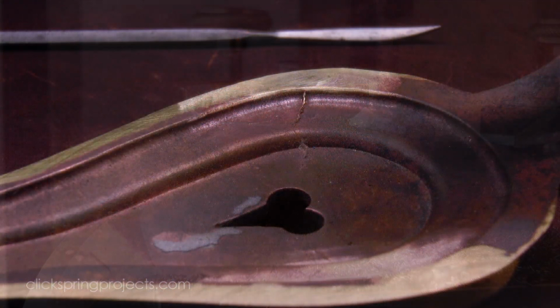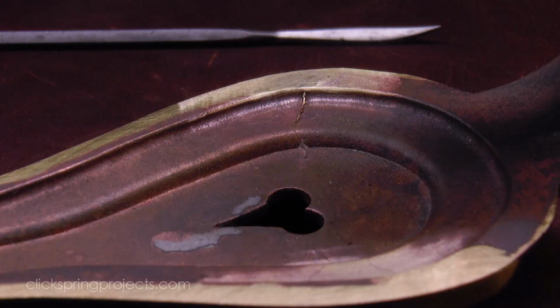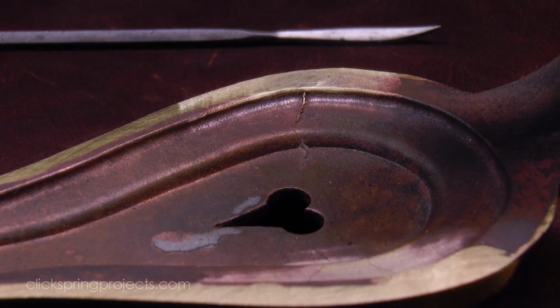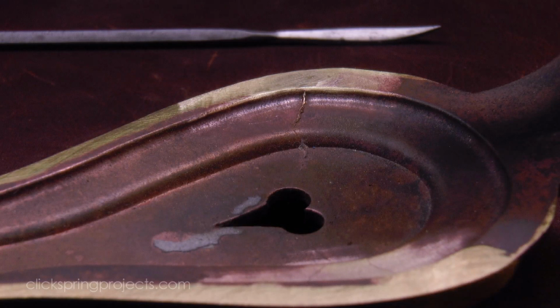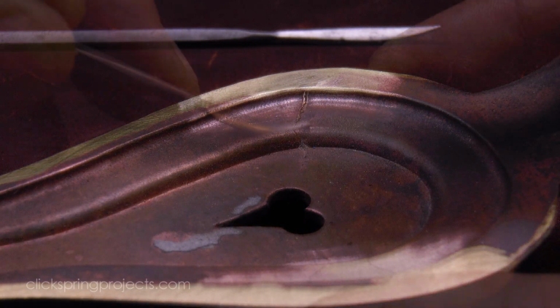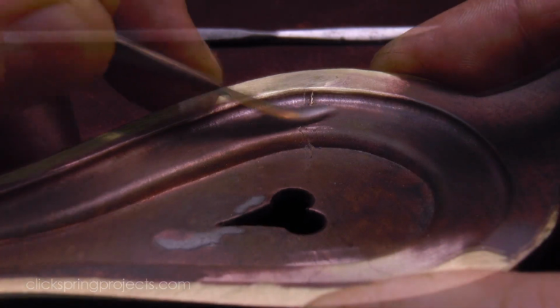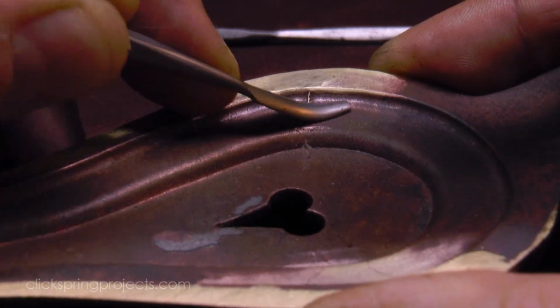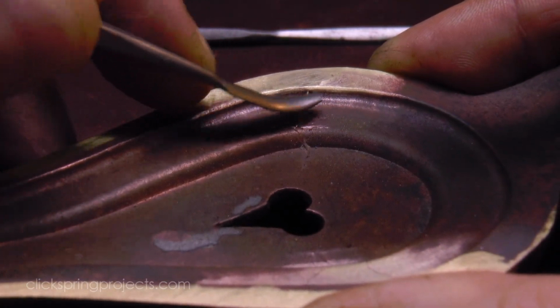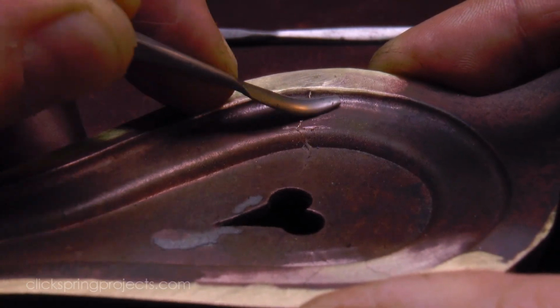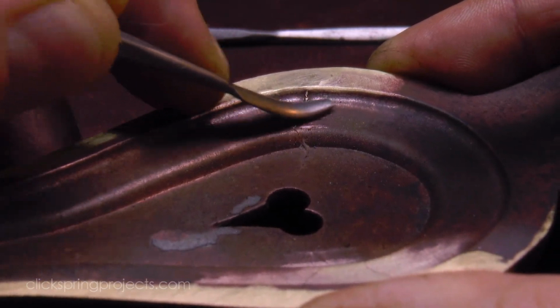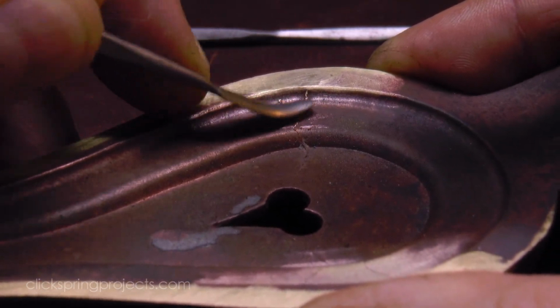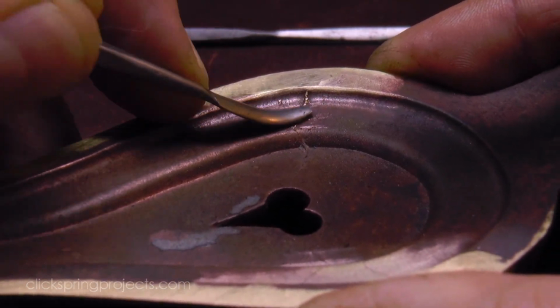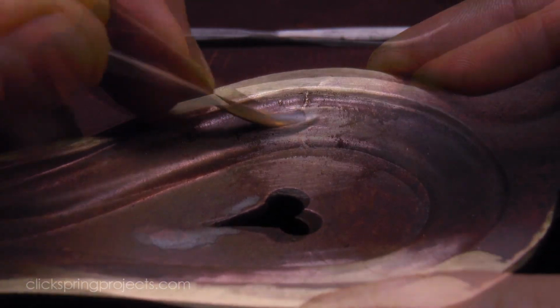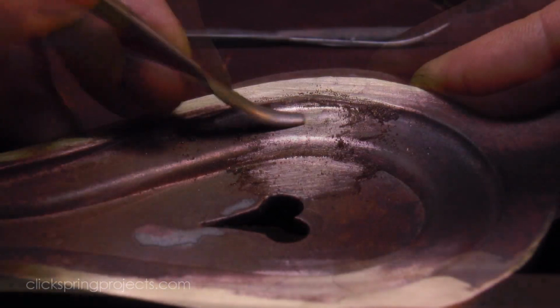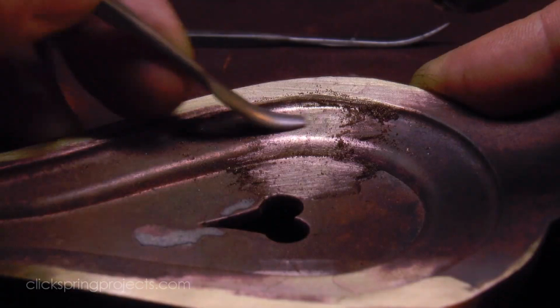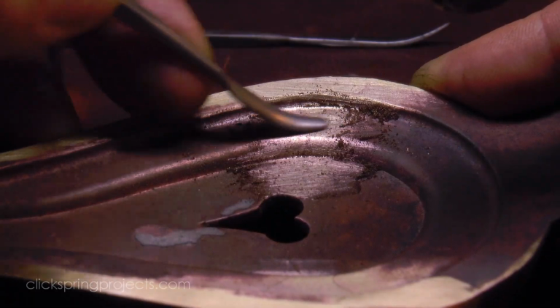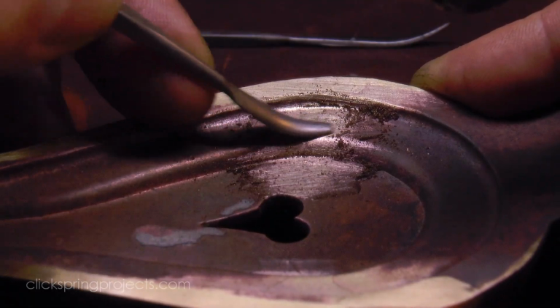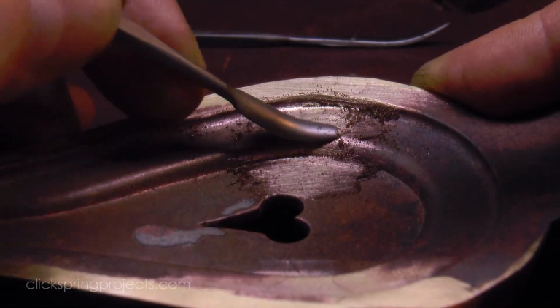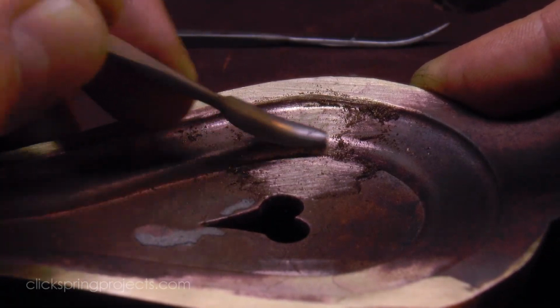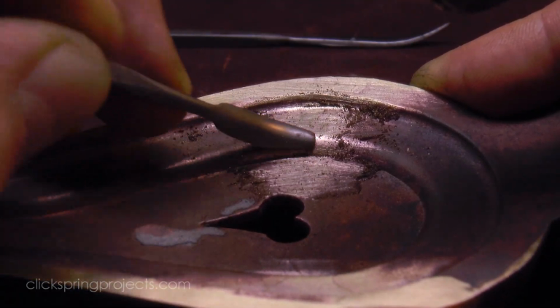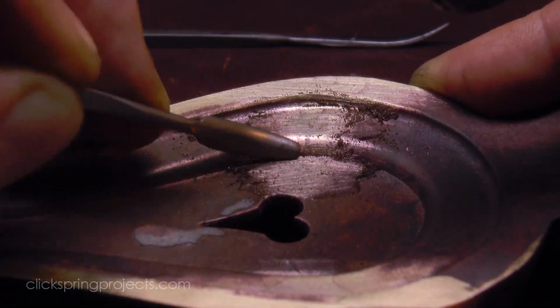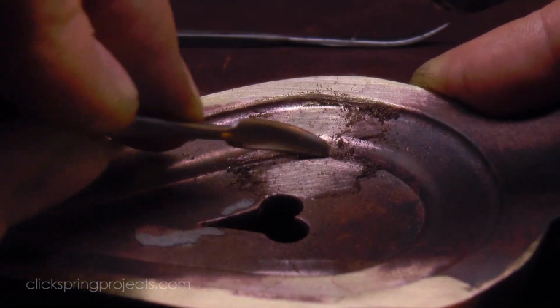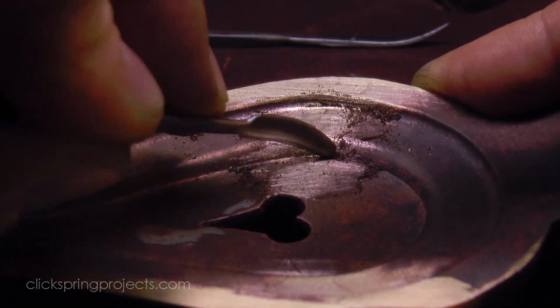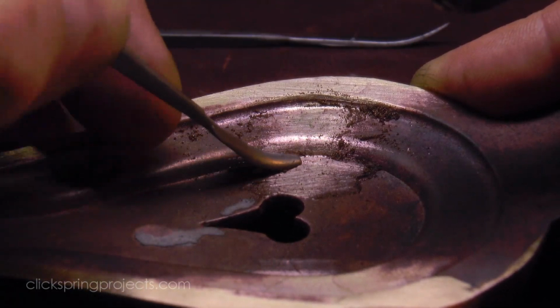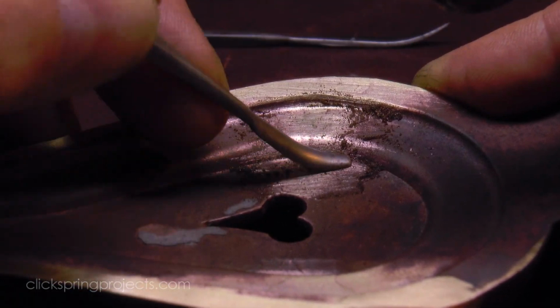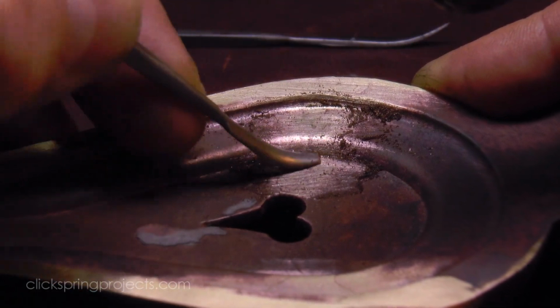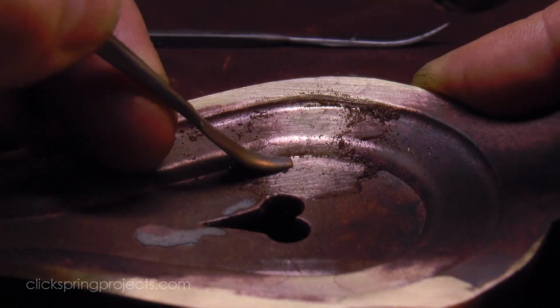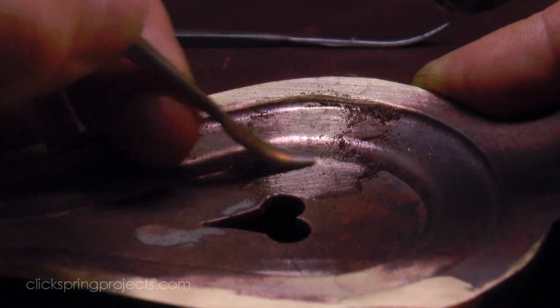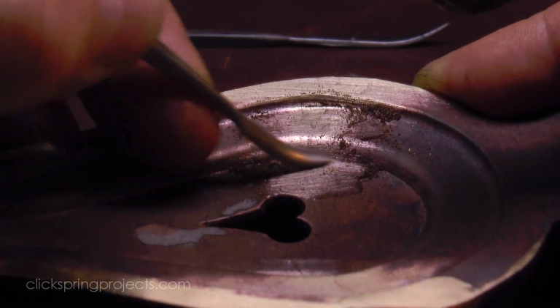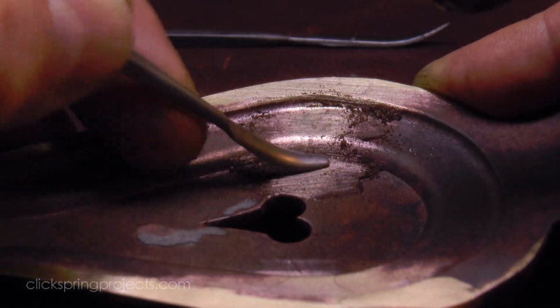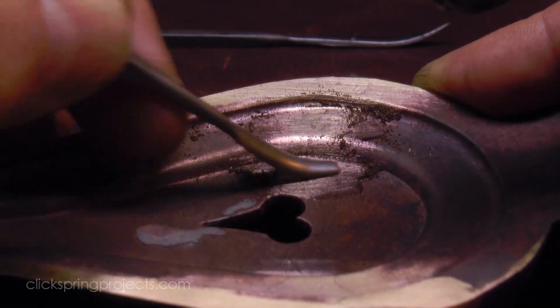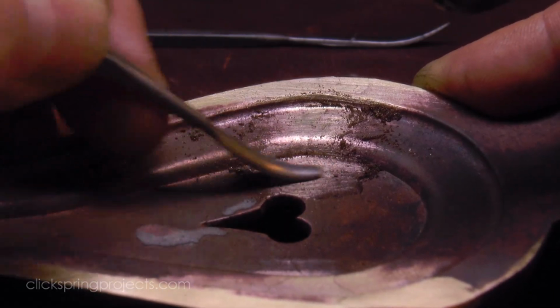The flashing on these curved surfaces is best dealt with using a set of riffler files.